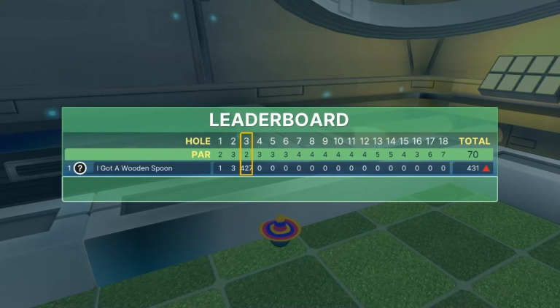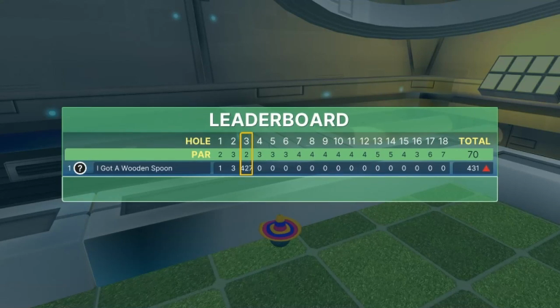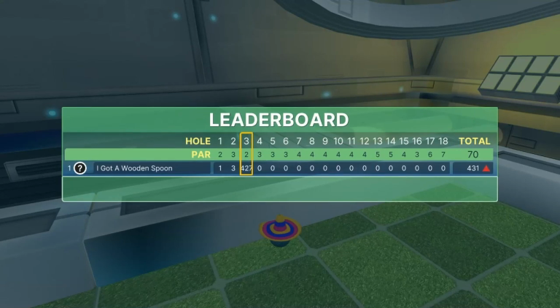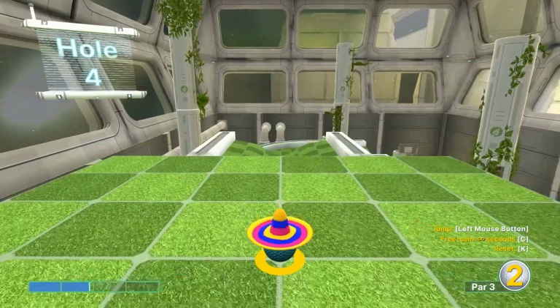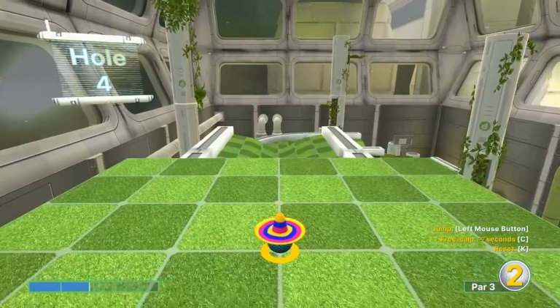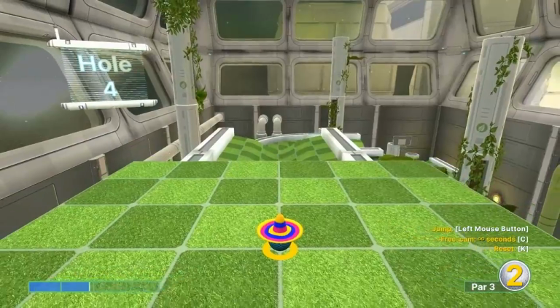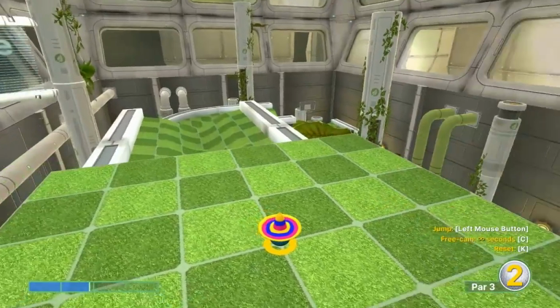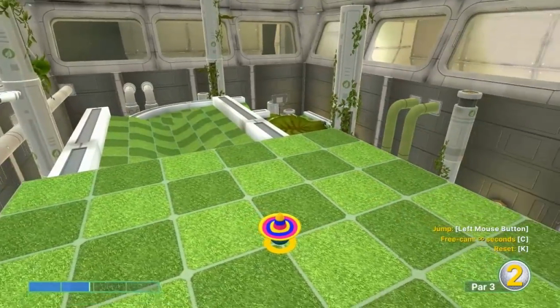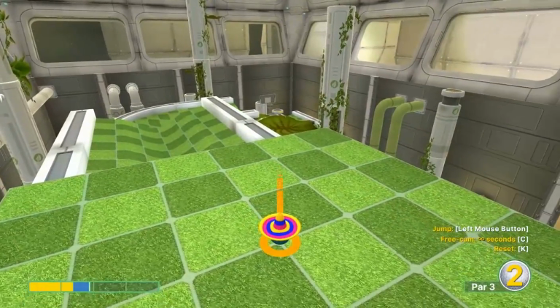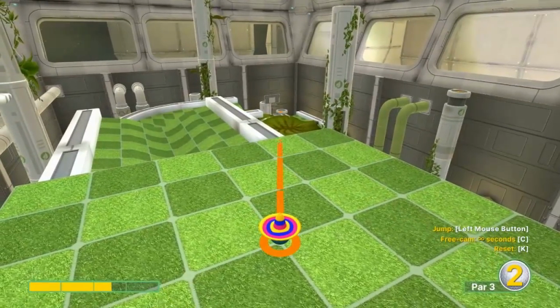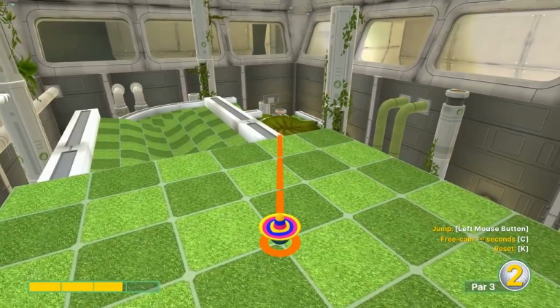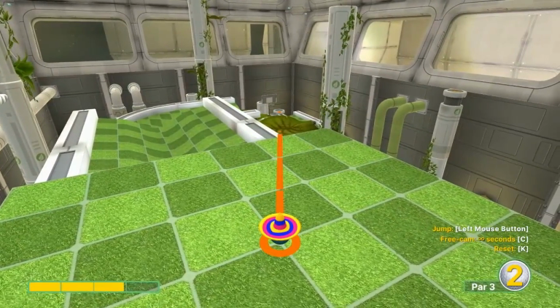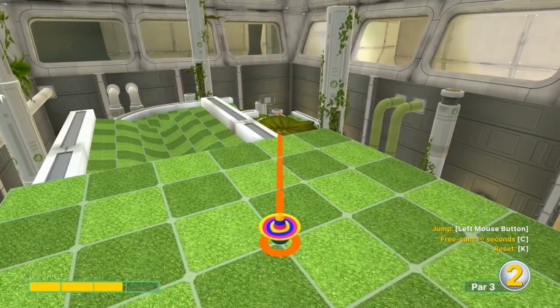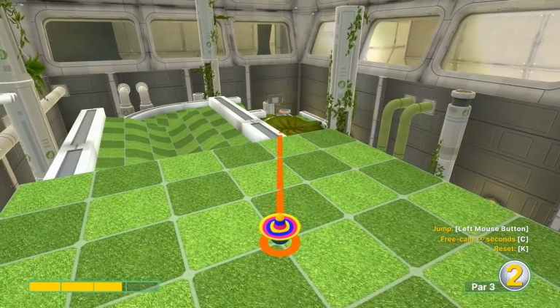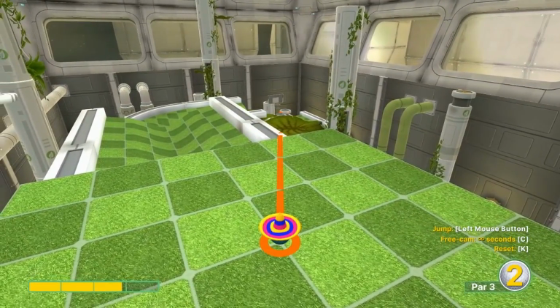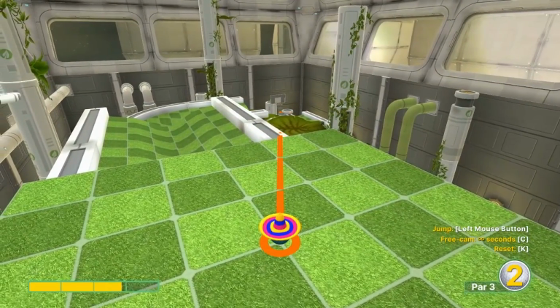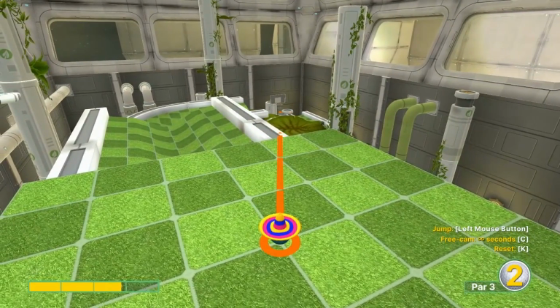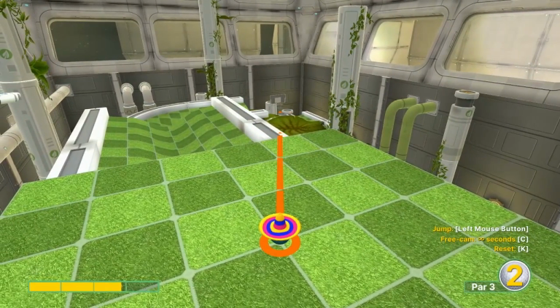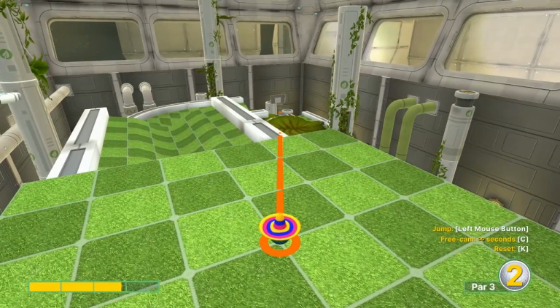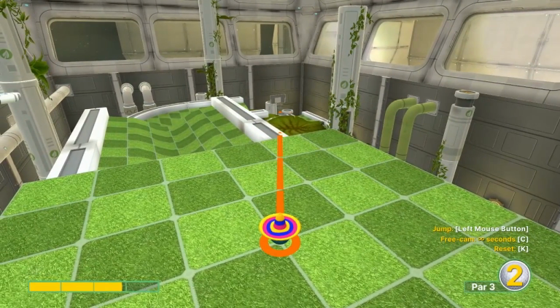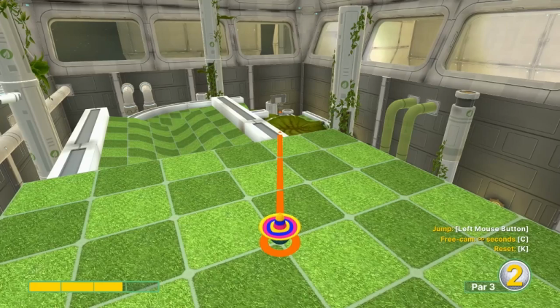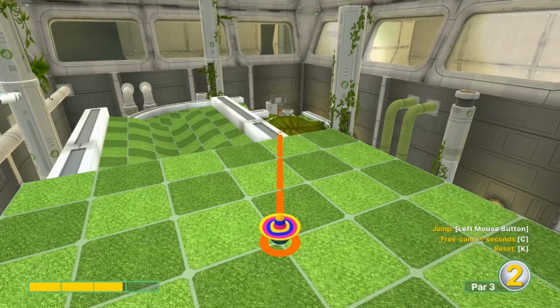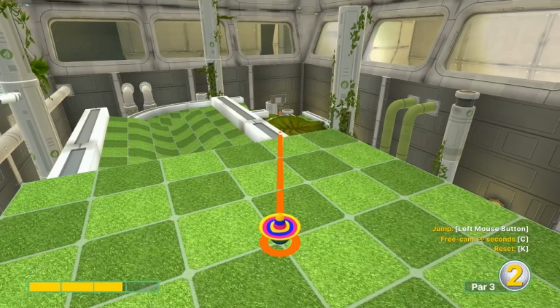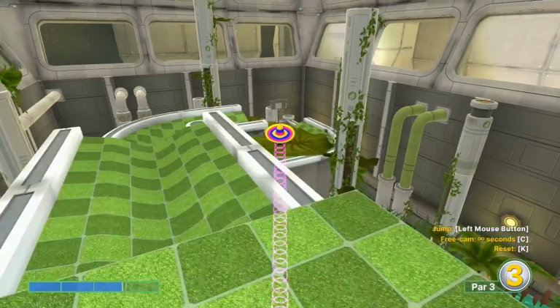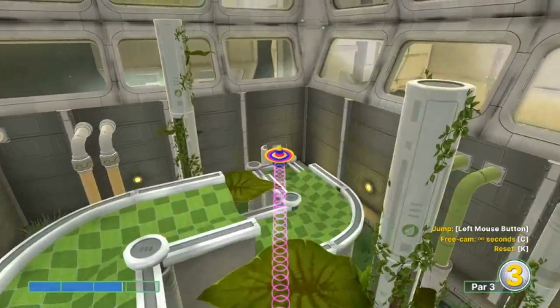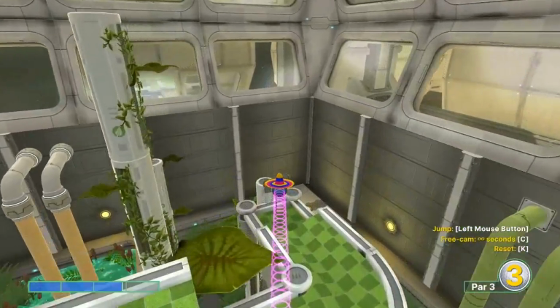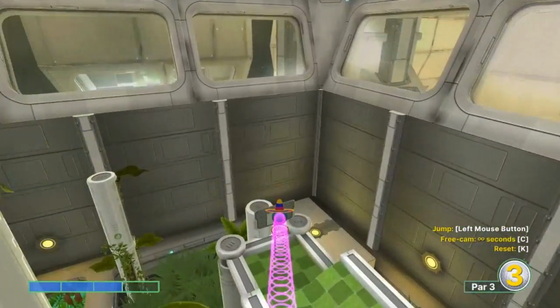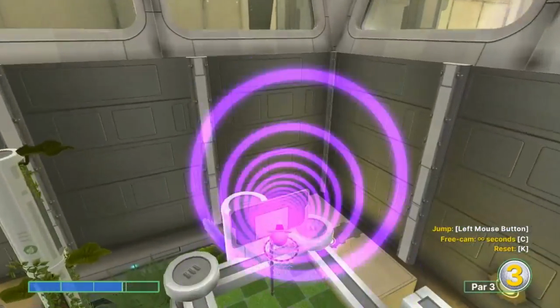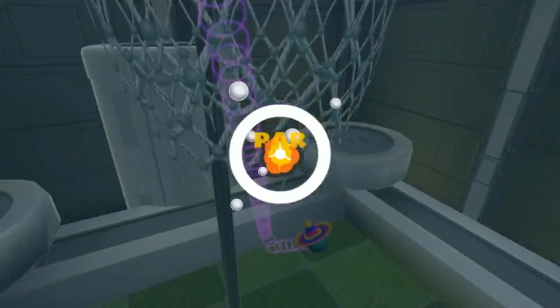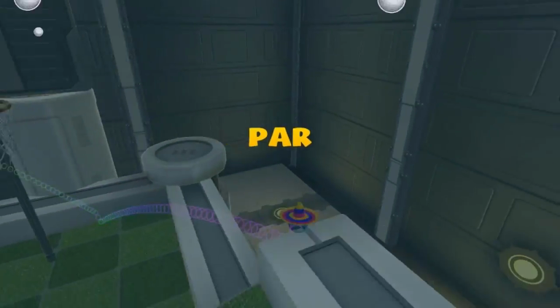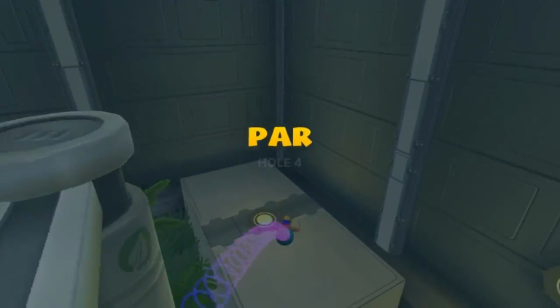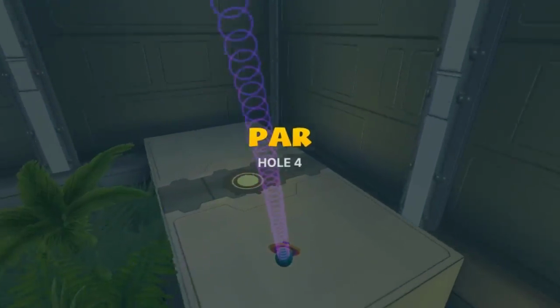Number four: go 2.9 straight at the basket, jump as soon as you take off for a hole-in-one.